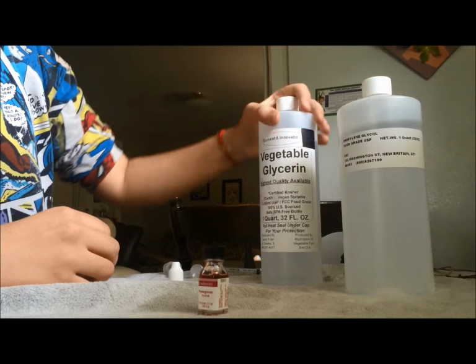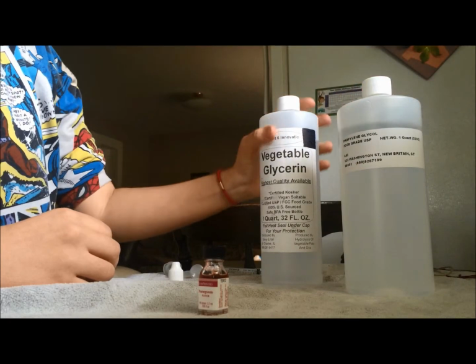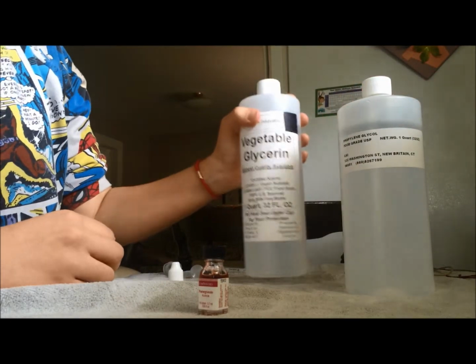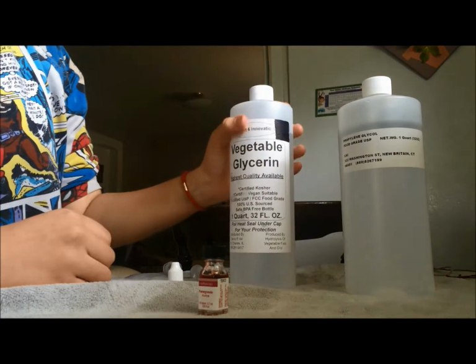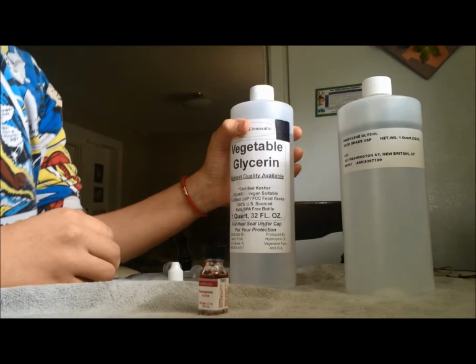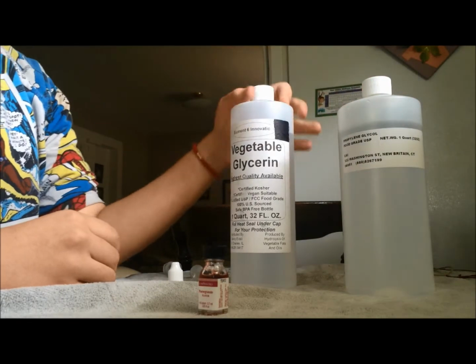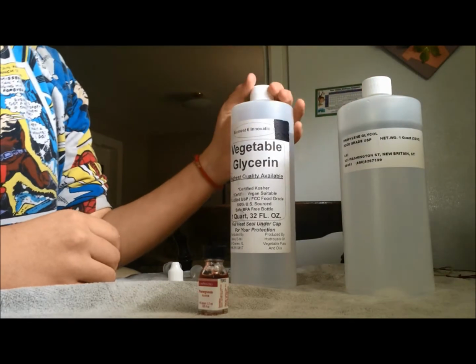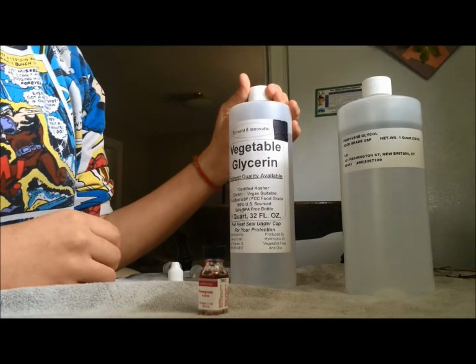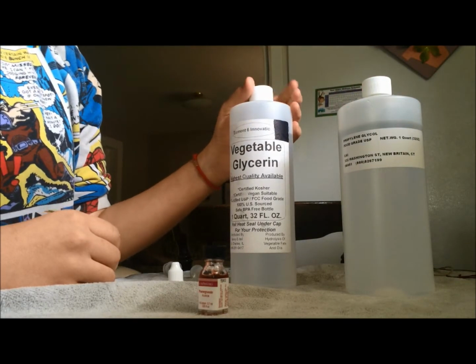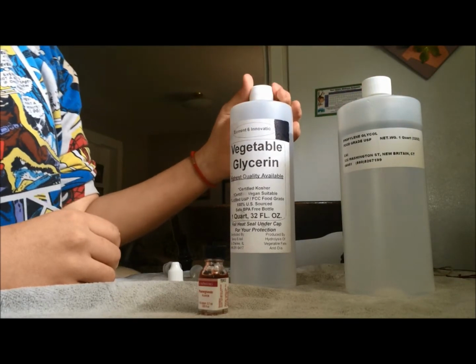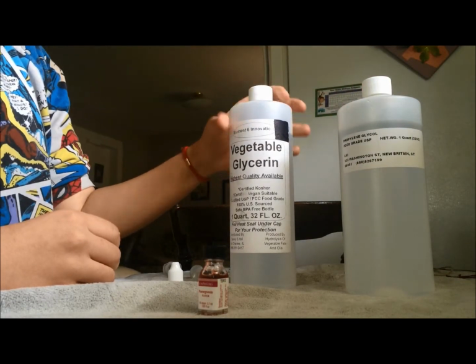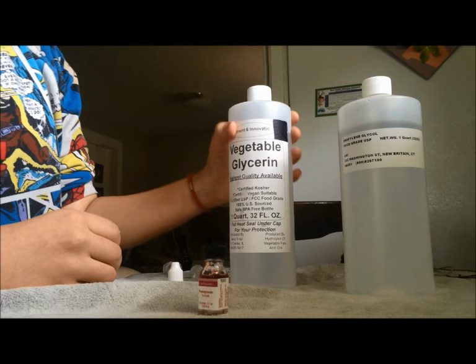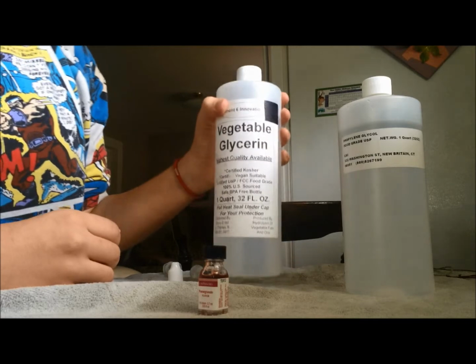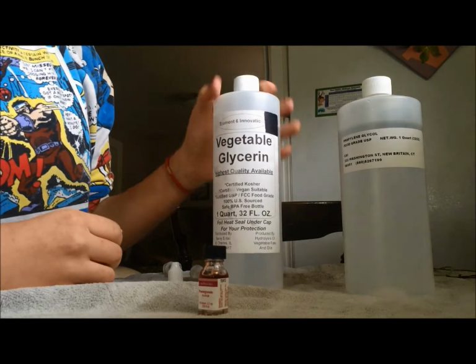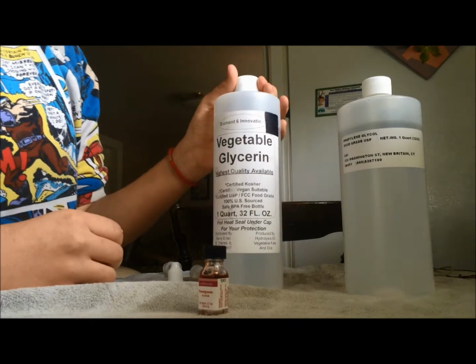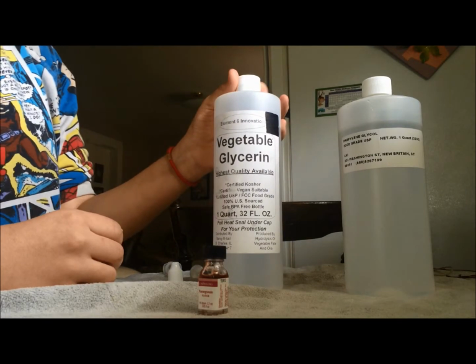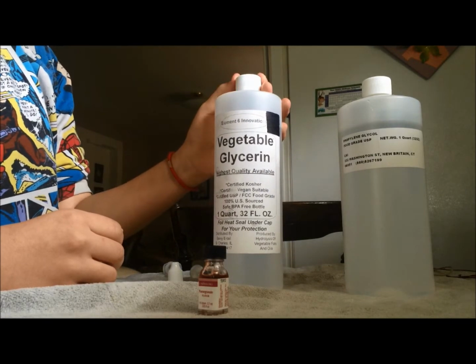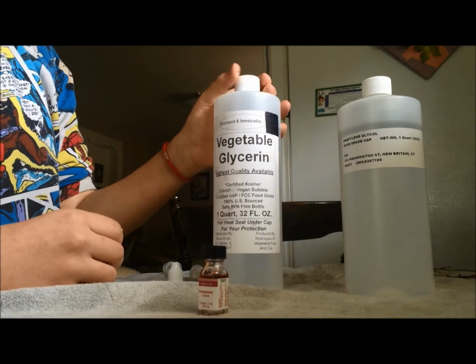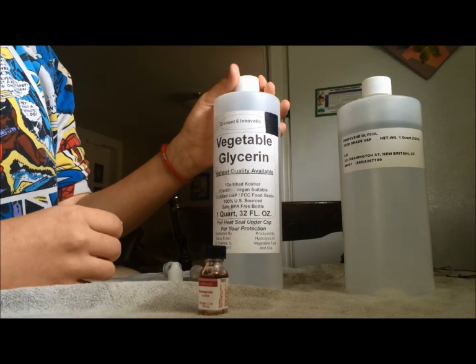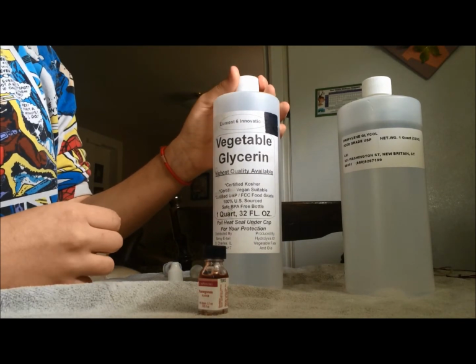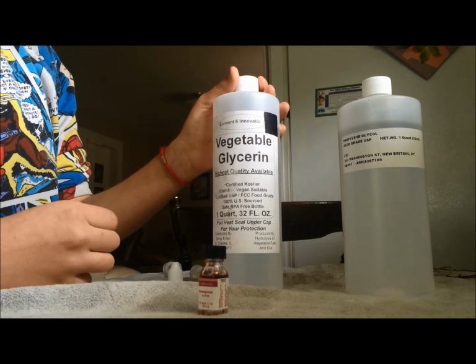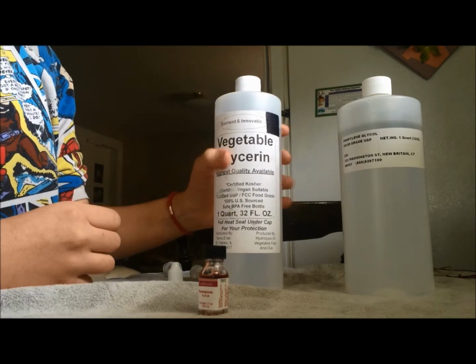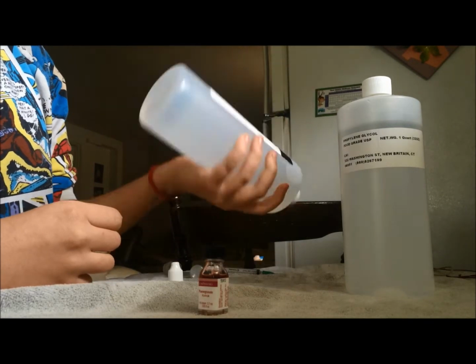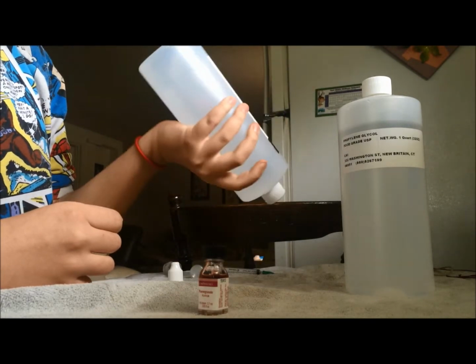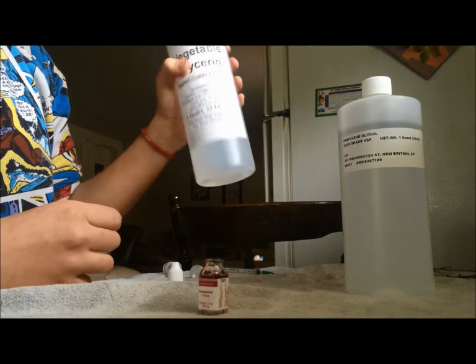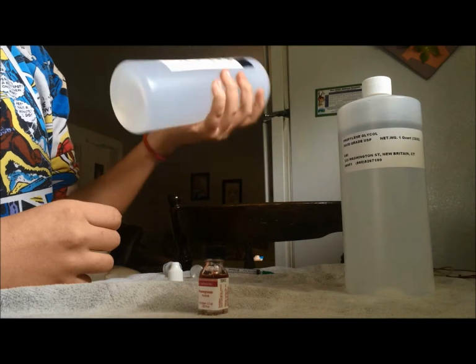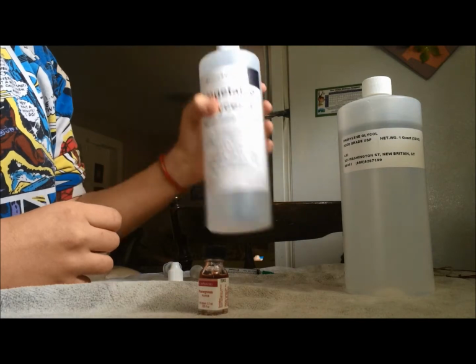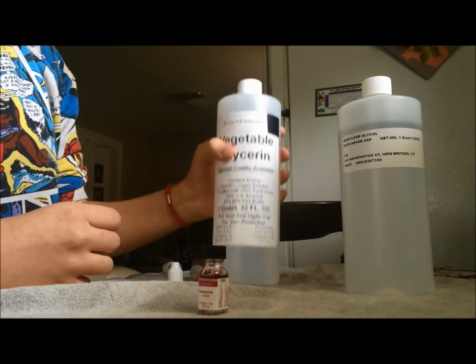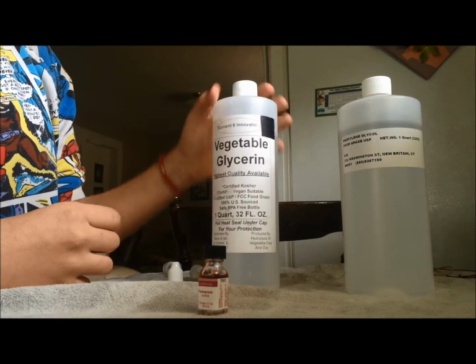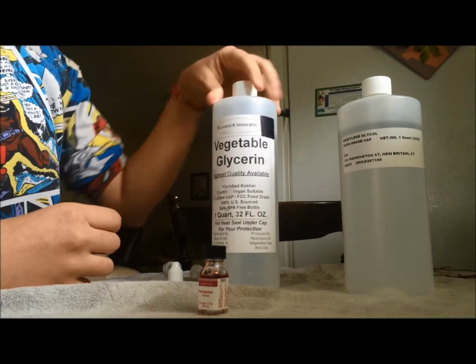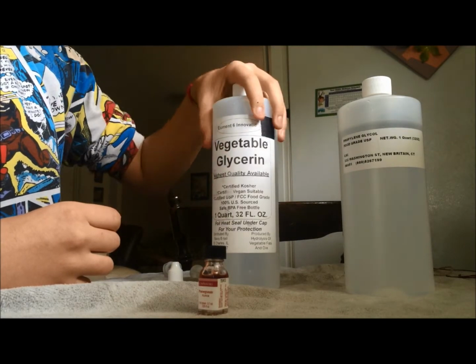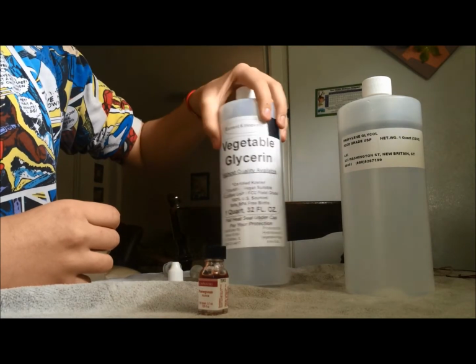Vegetable glycerin is an organic extract from vegetable oils and animal fat. It's used as a sugar replacement. It's very thick and syrup-like, and it's colorless and odorless.